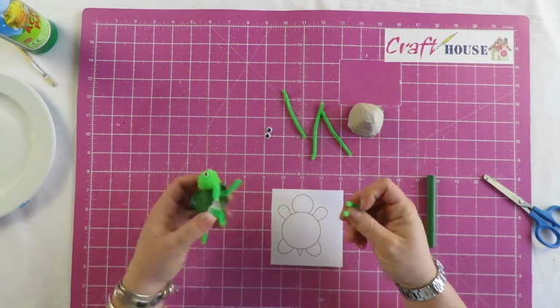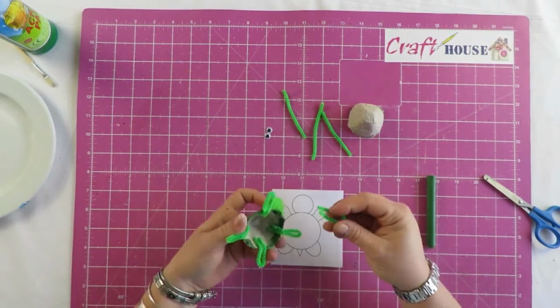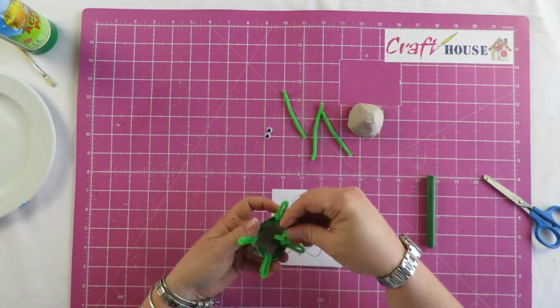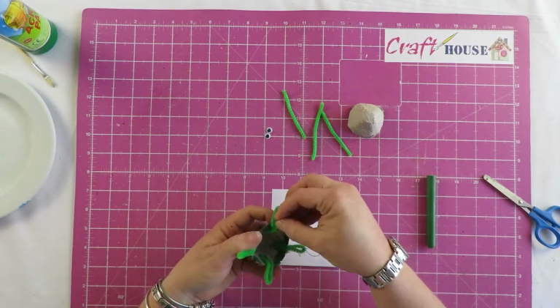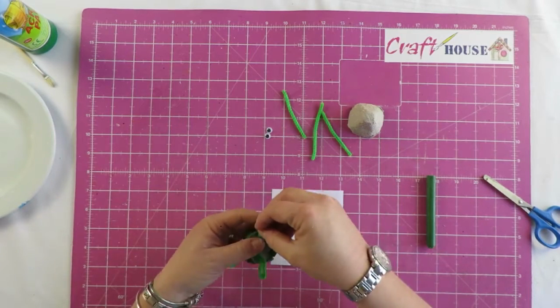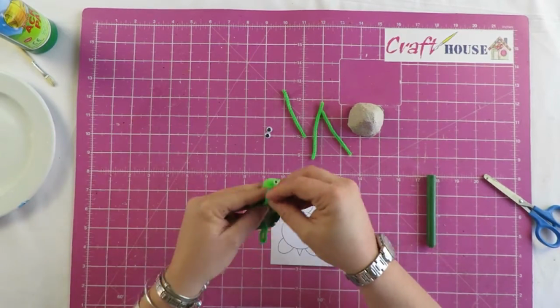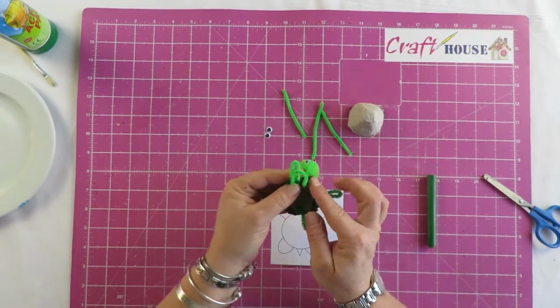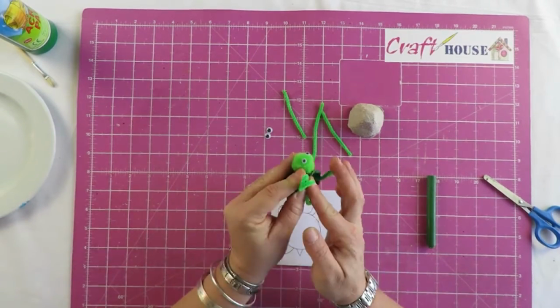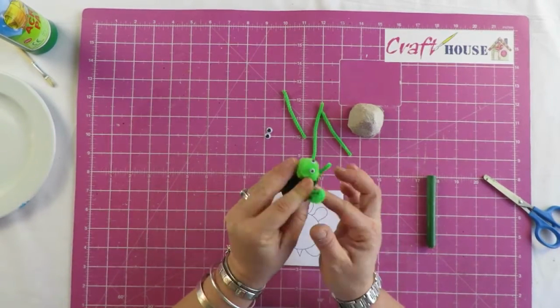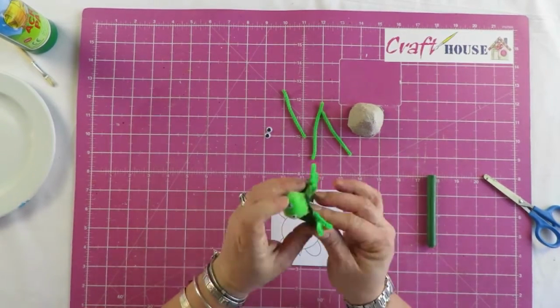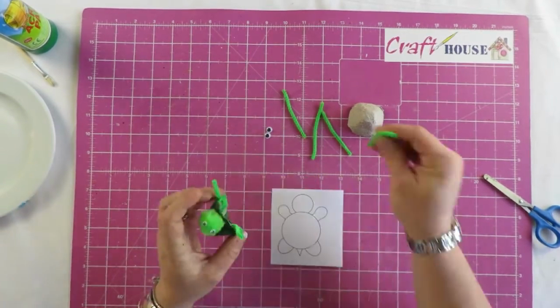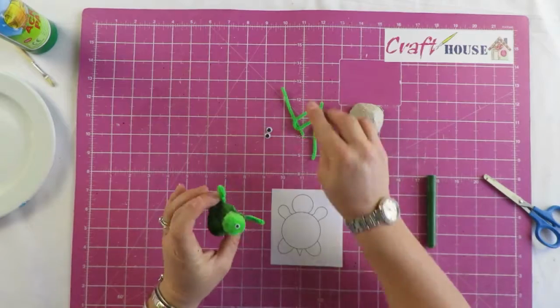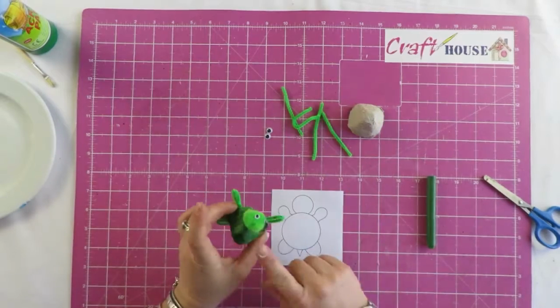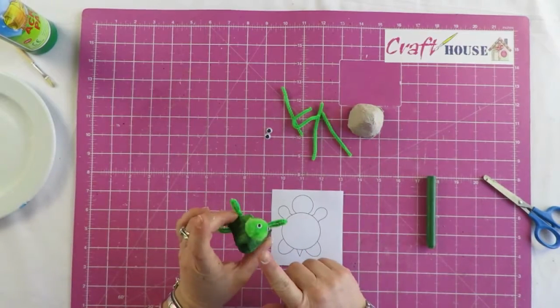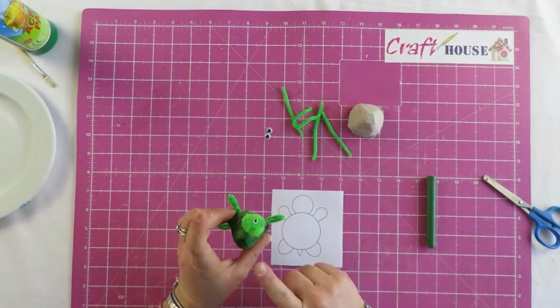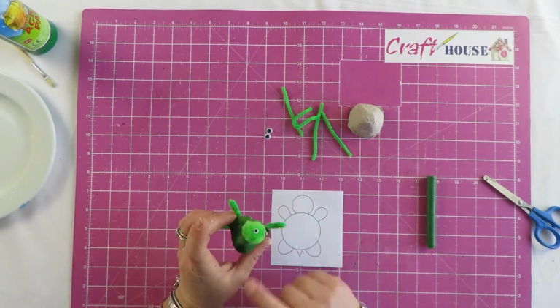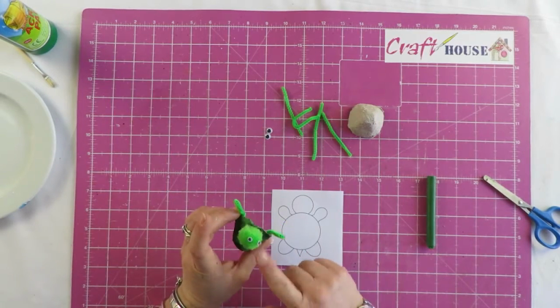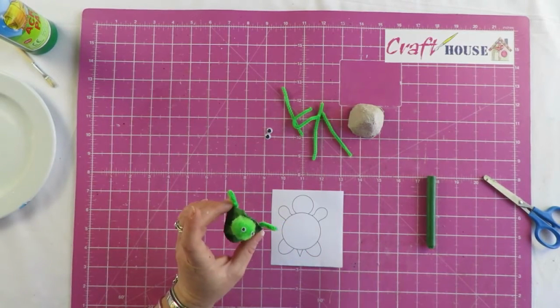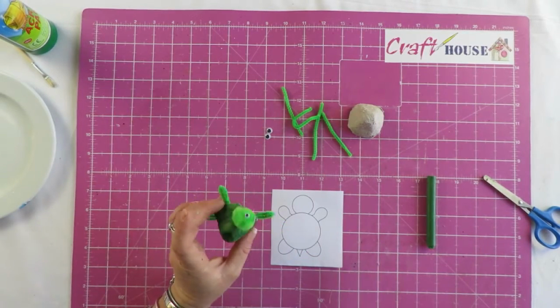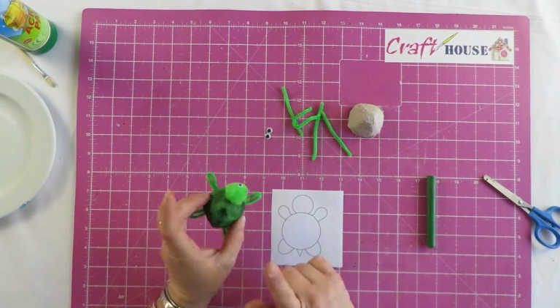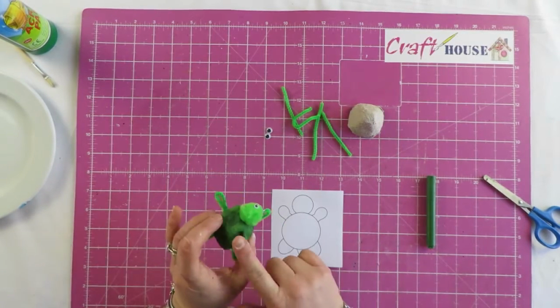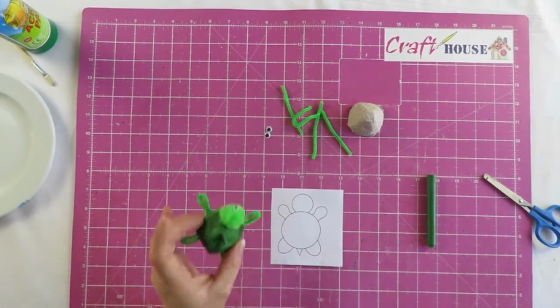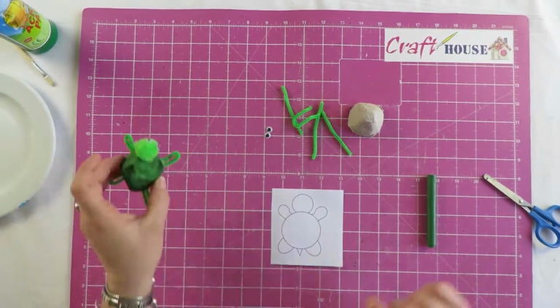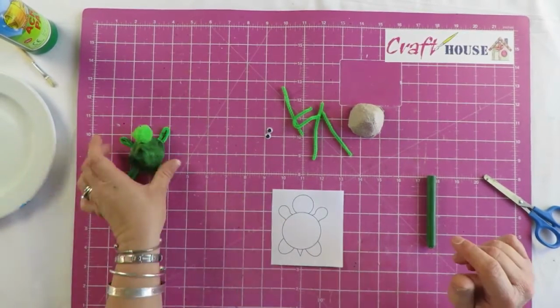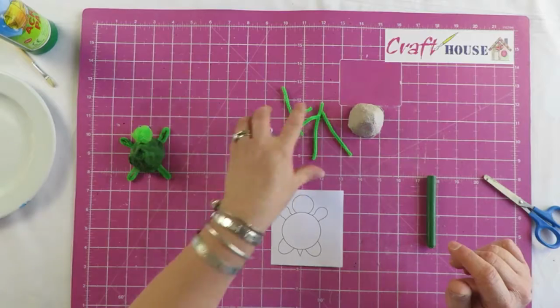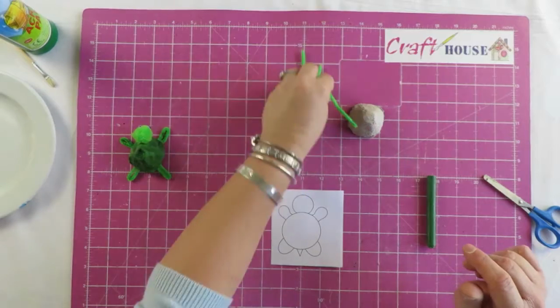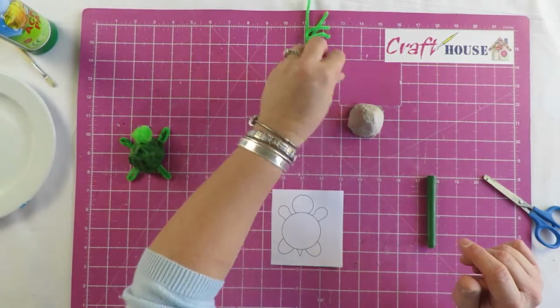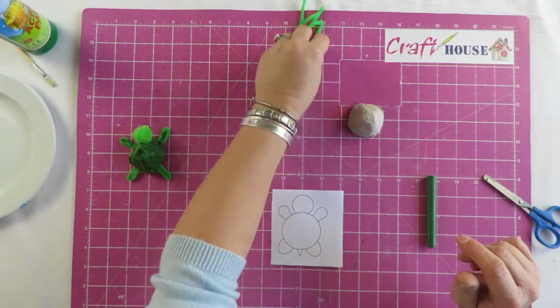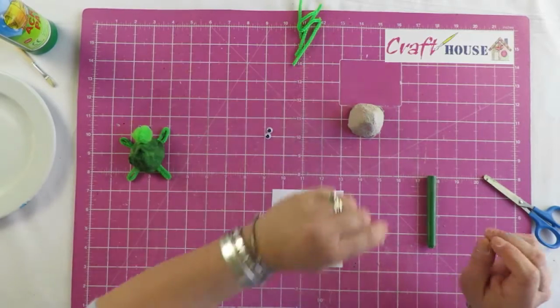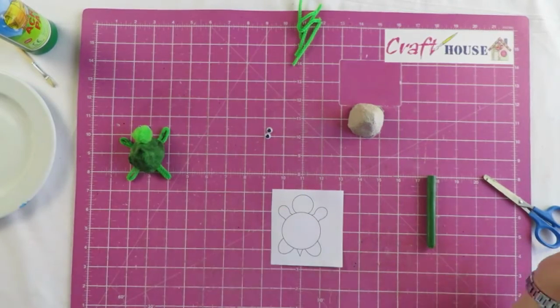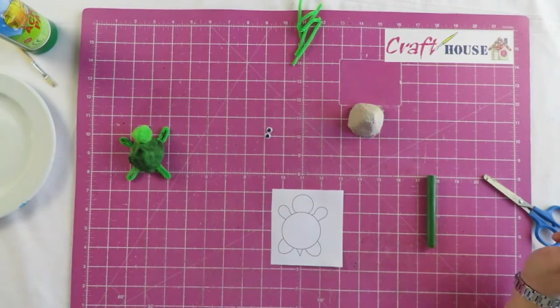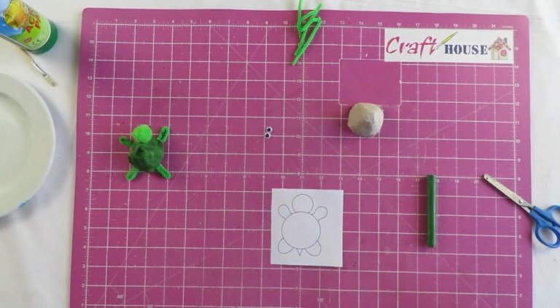You'll be able to stick them in like the others in your box. You will get pom-poms and you will get googly eyes if you choose to do it this way. So today let me show you the second option.